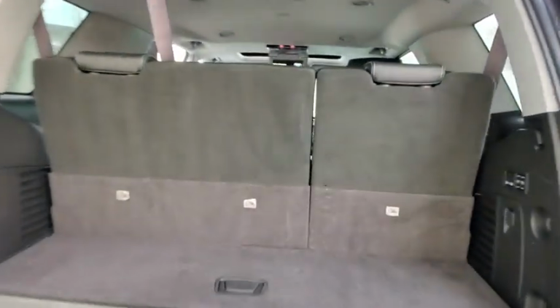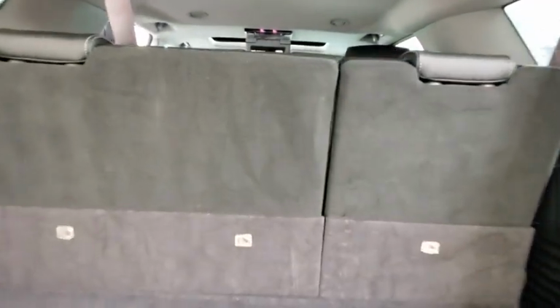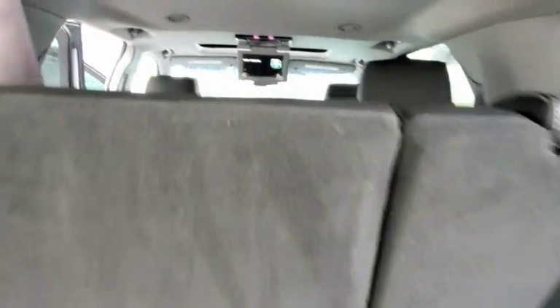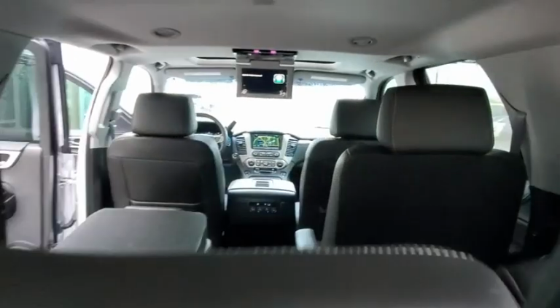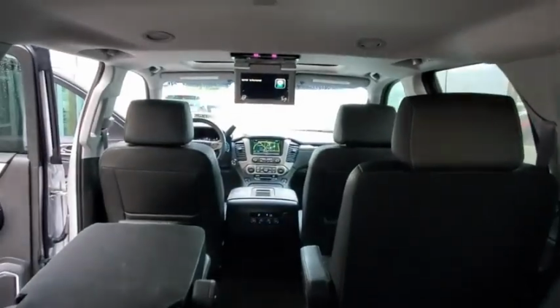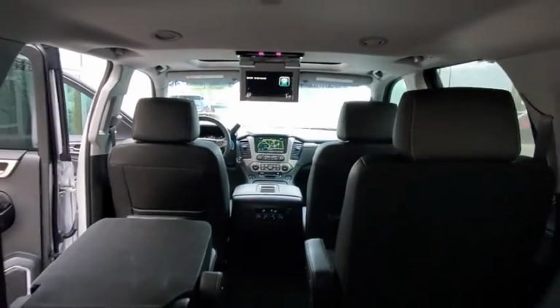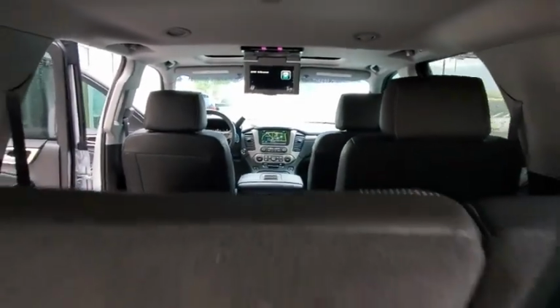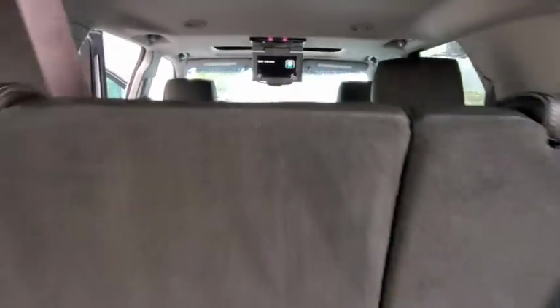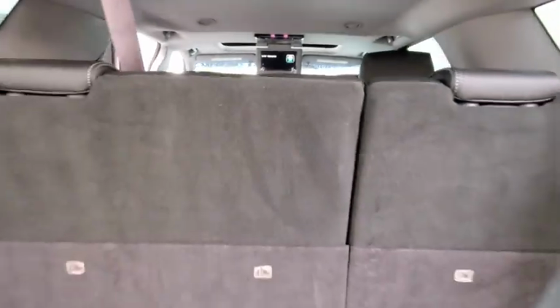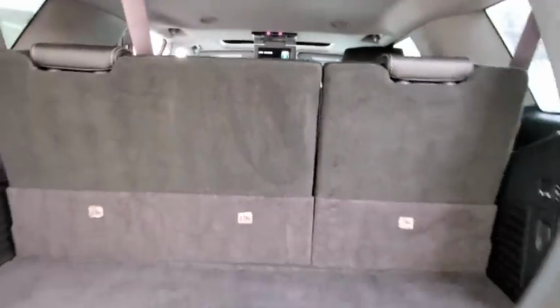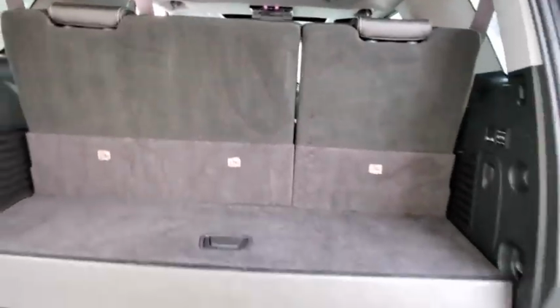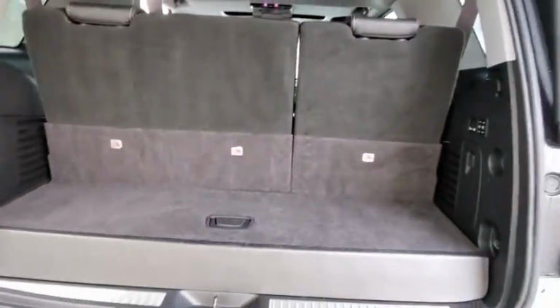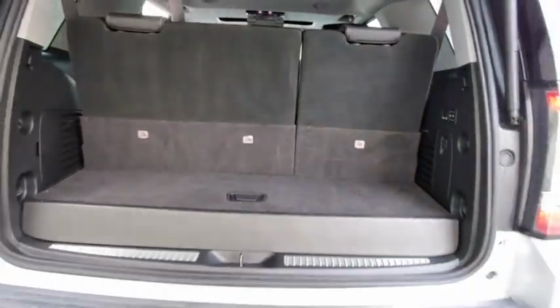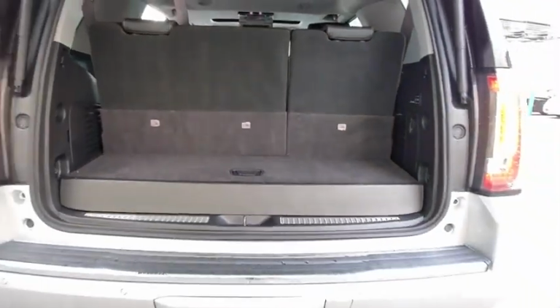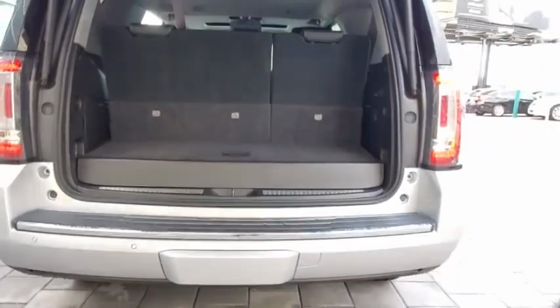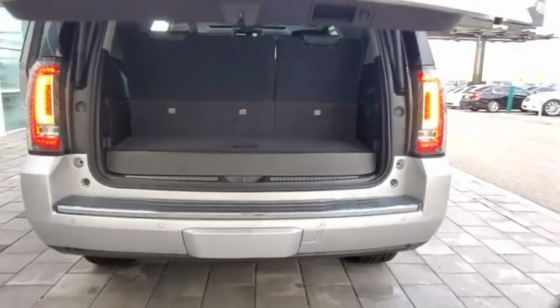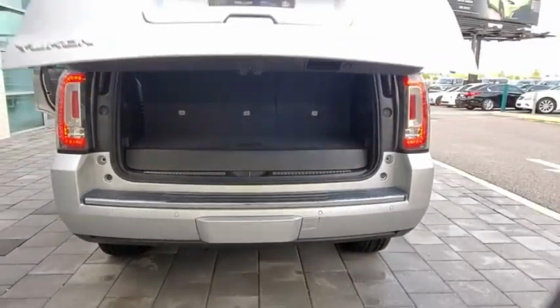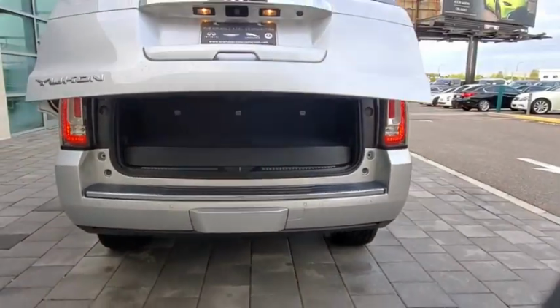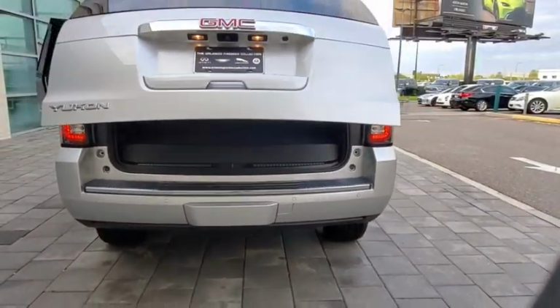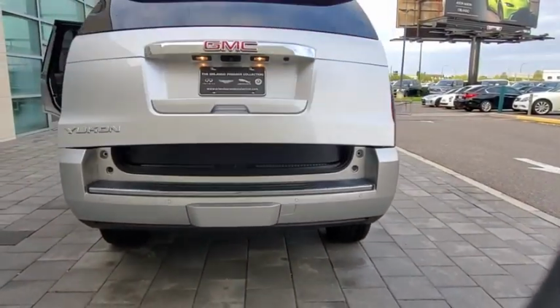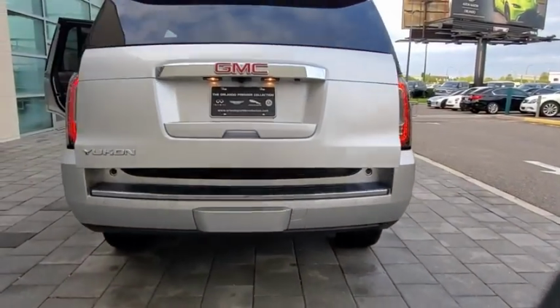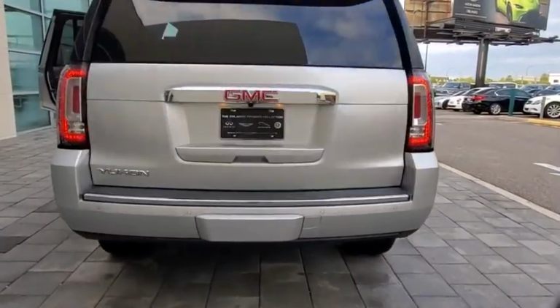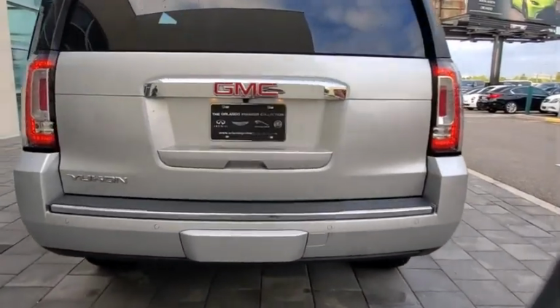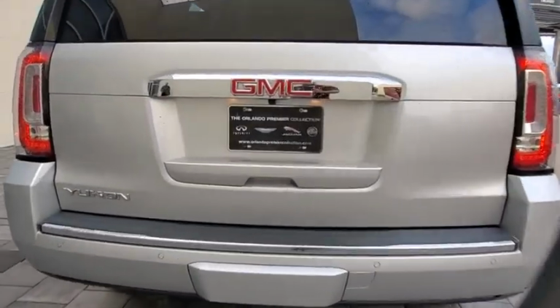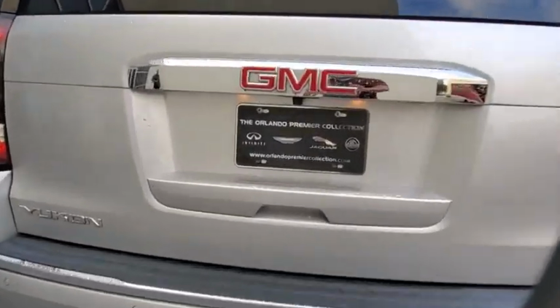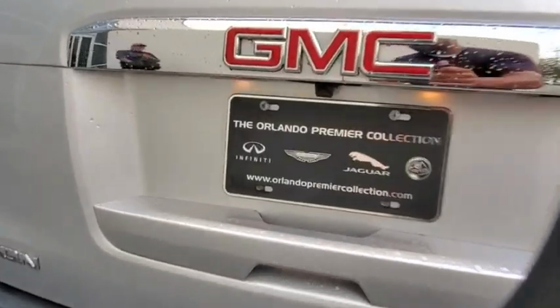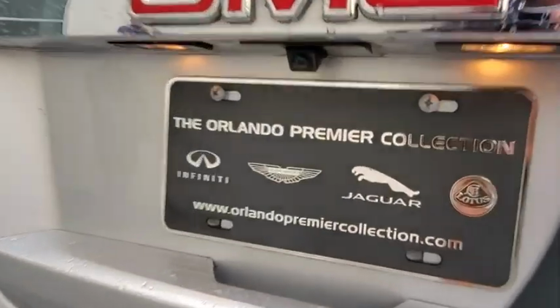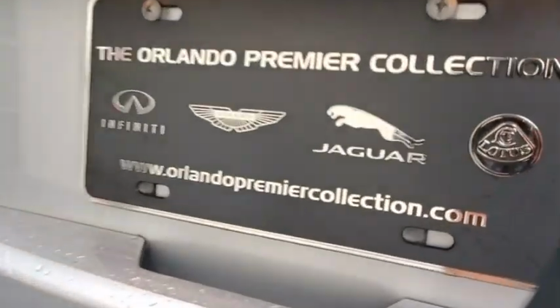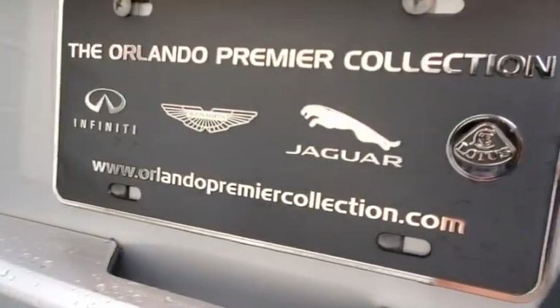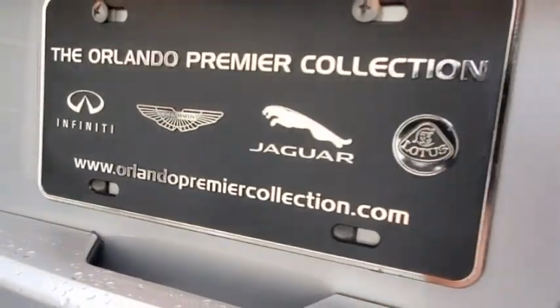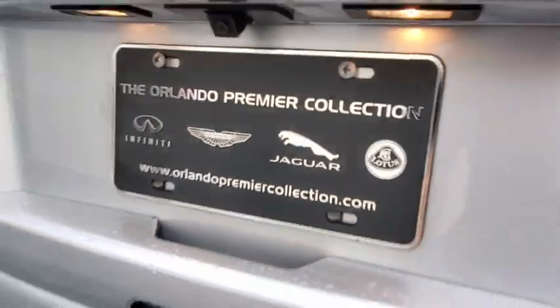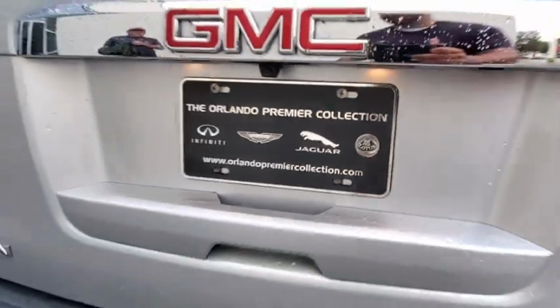This vehicle has less than 40,000 miles. Here are some of this vehicle's great options: navigation system, keyless entry, steering wheel audio controls, lane departure warning, power passenger seat, and anti-lock braking system.